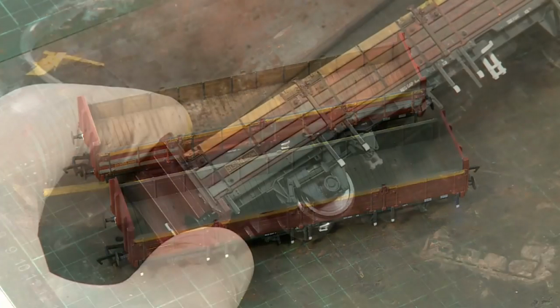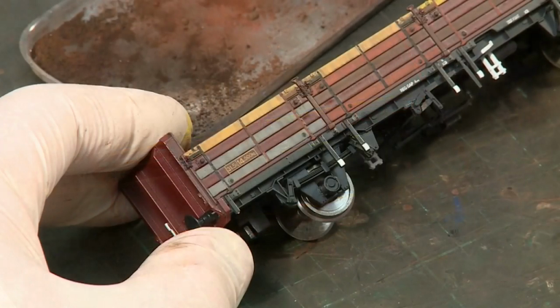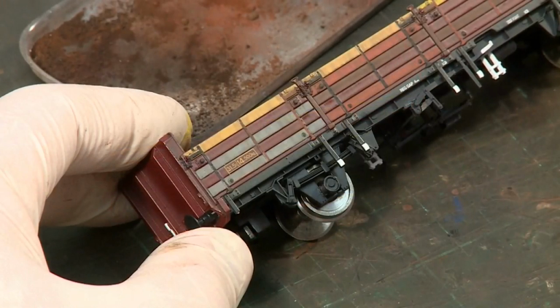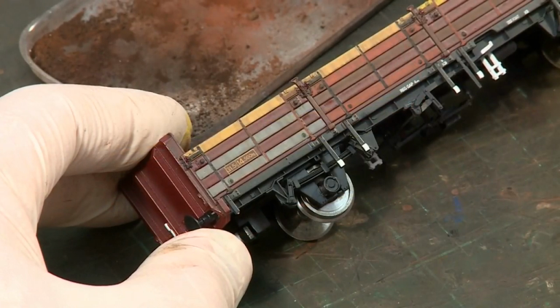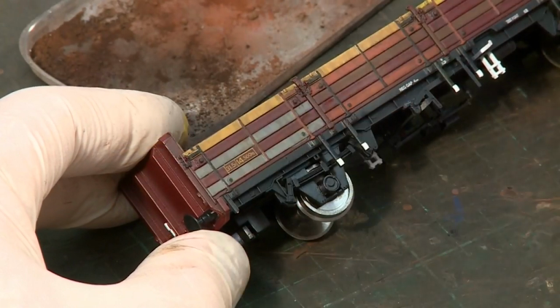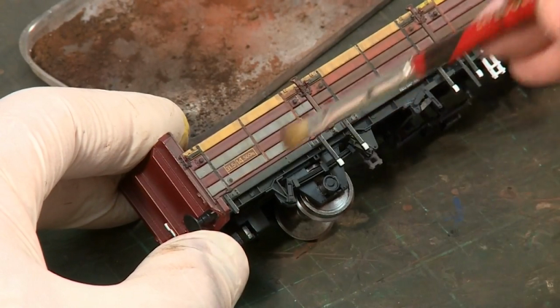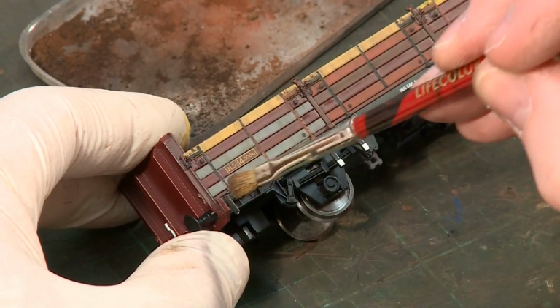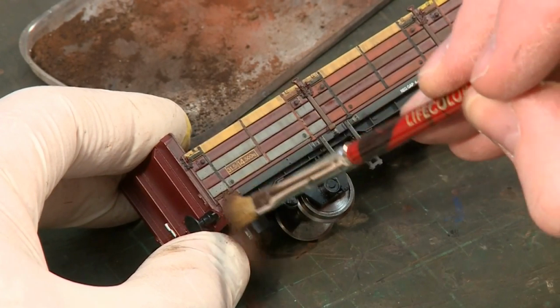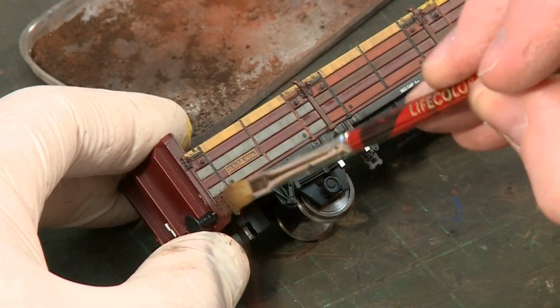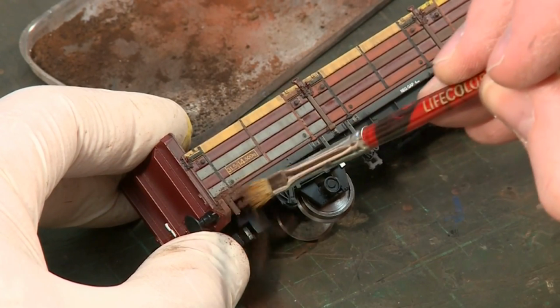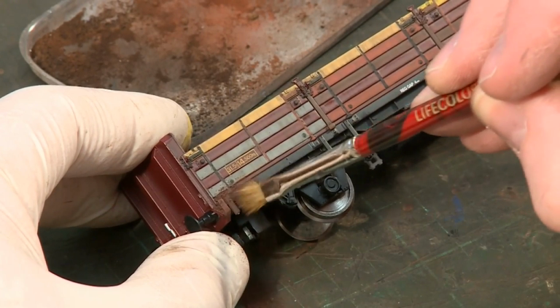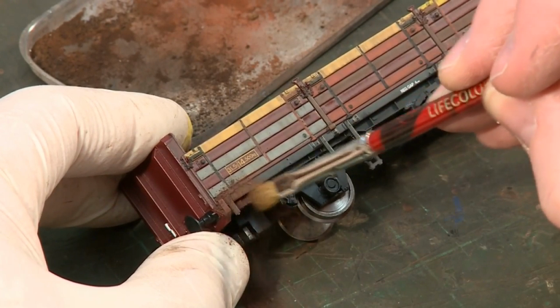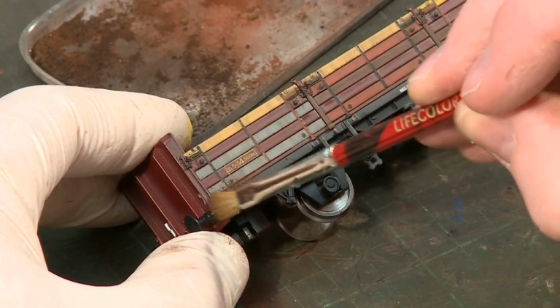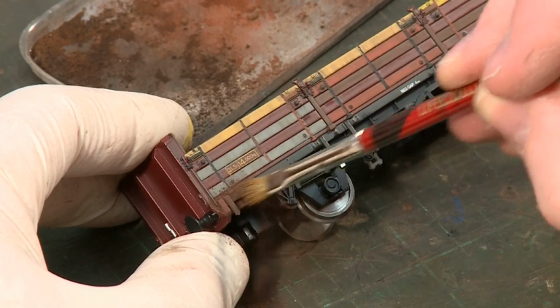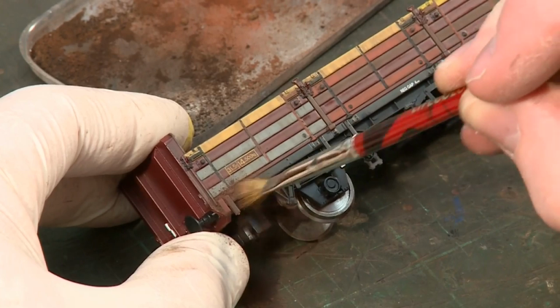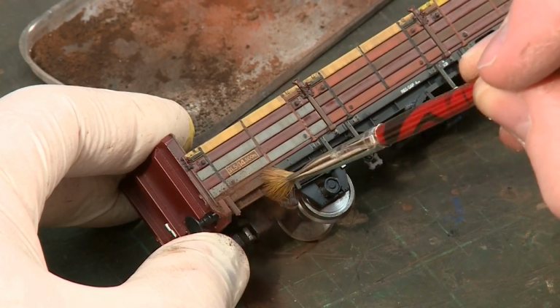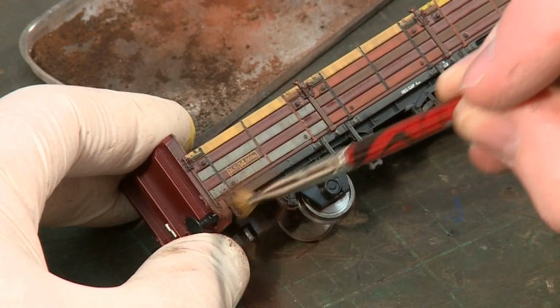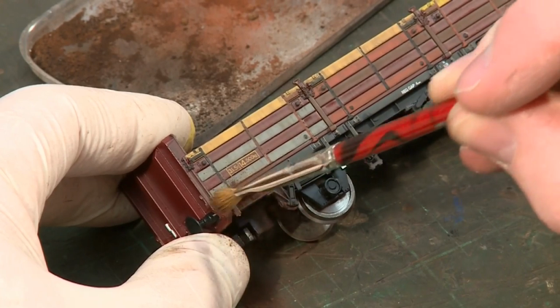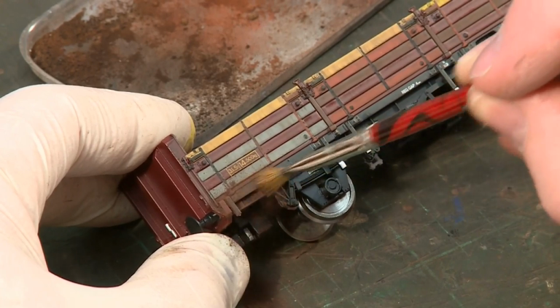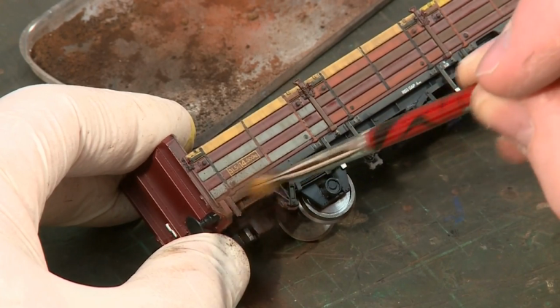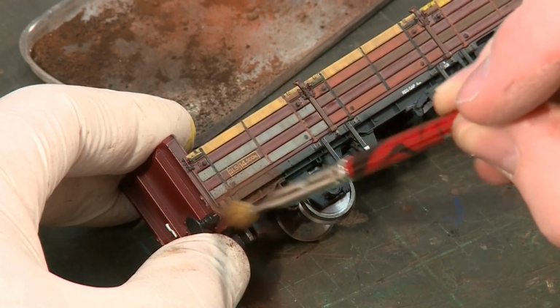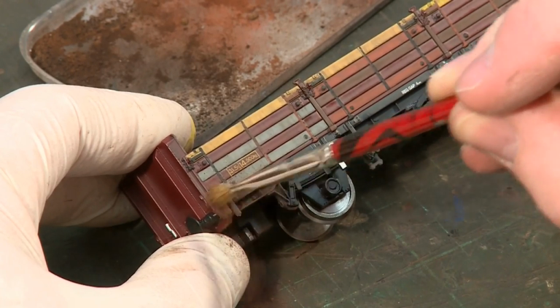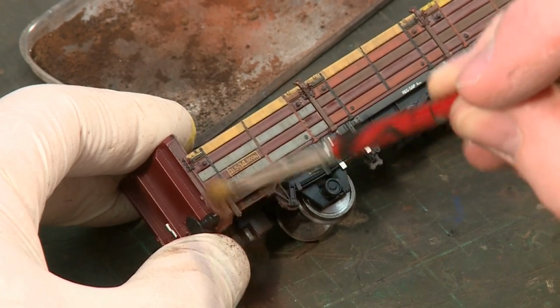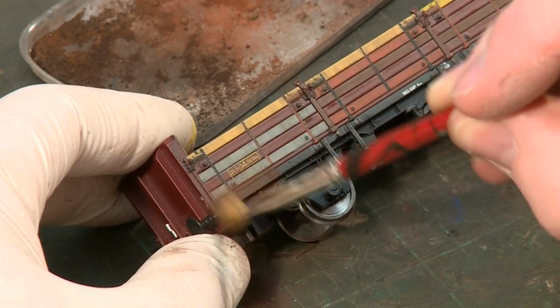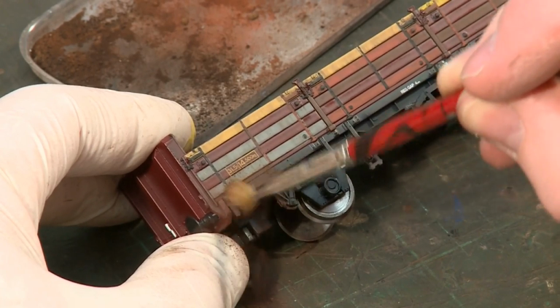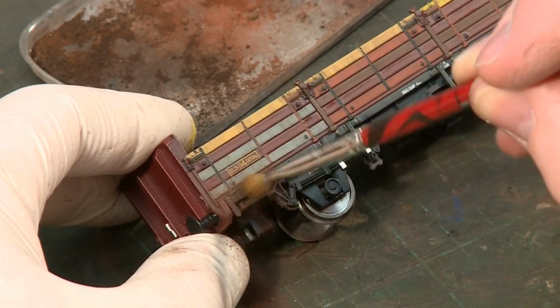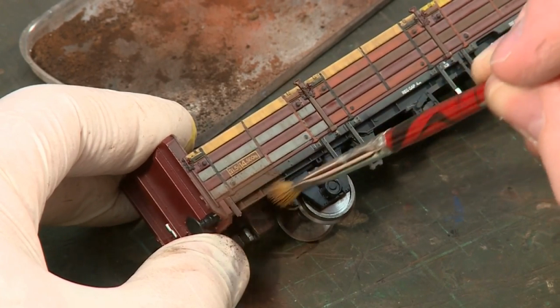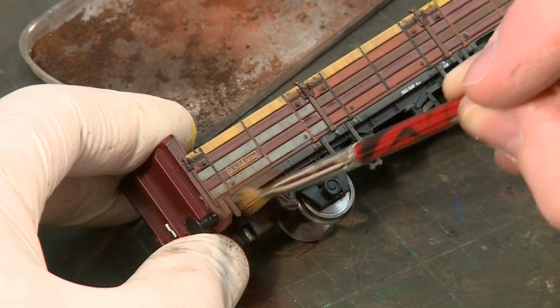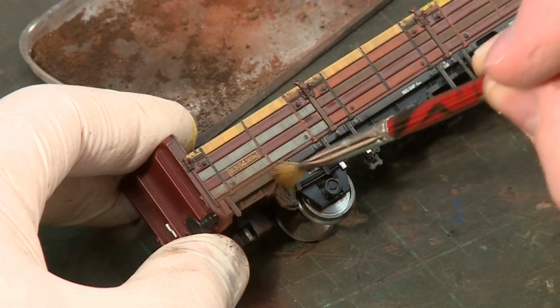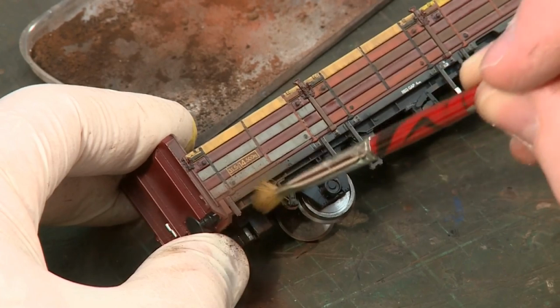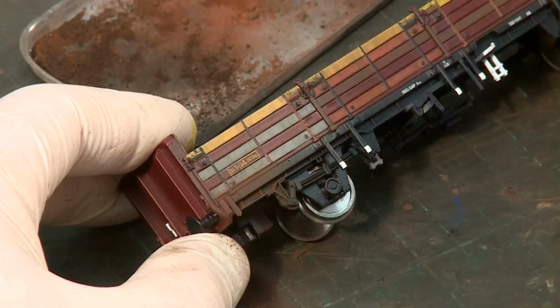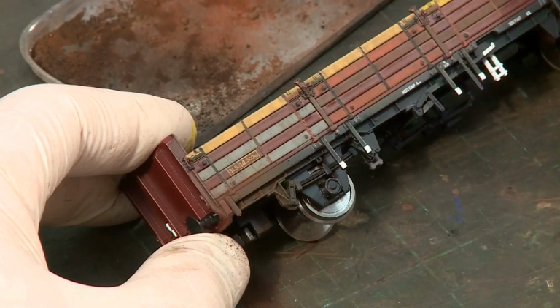The main limitation of weathering washers is that the dilute pigments are not opaque enough to work effectively on very dark surfaces, especially black underframes.